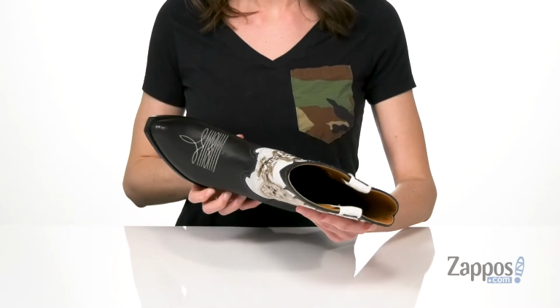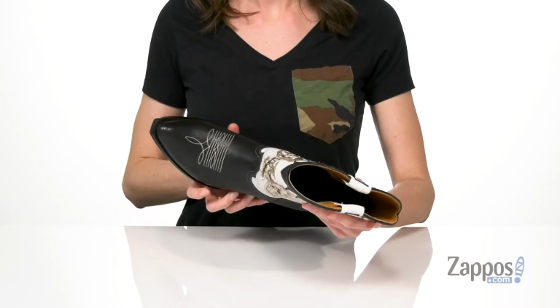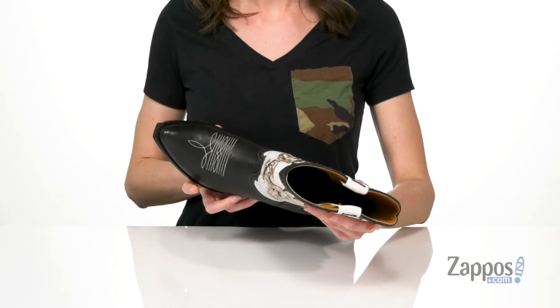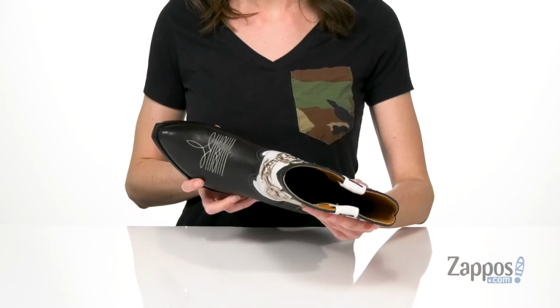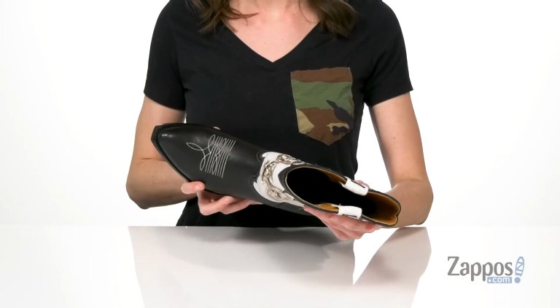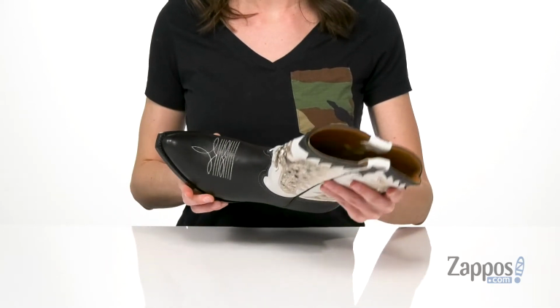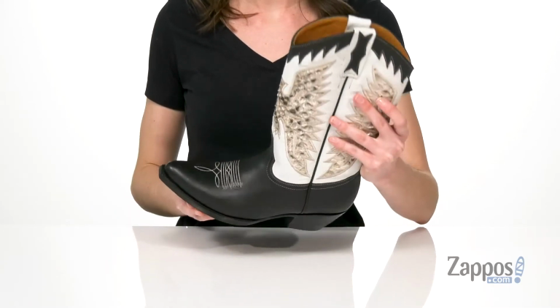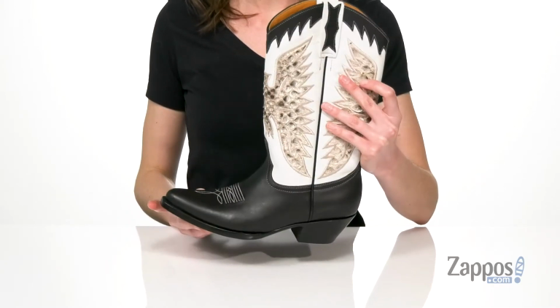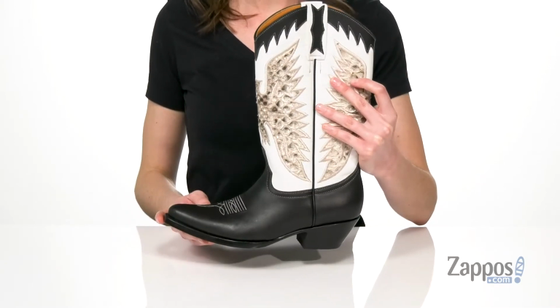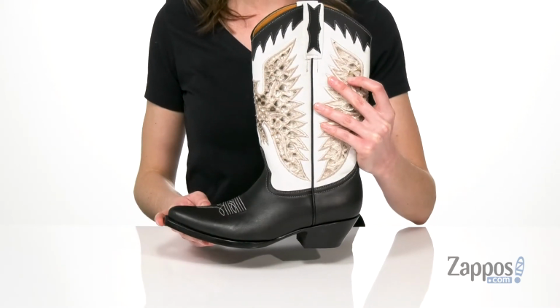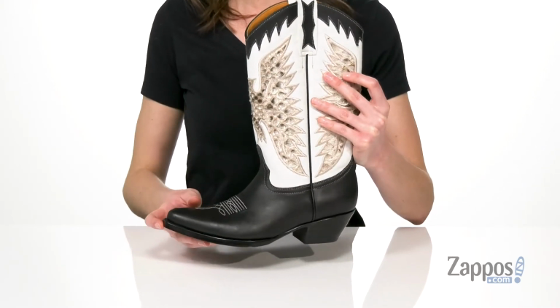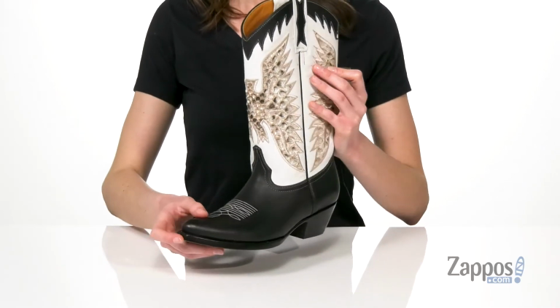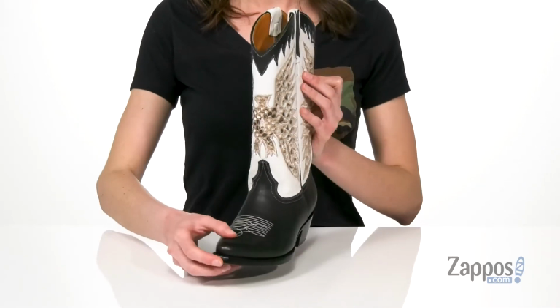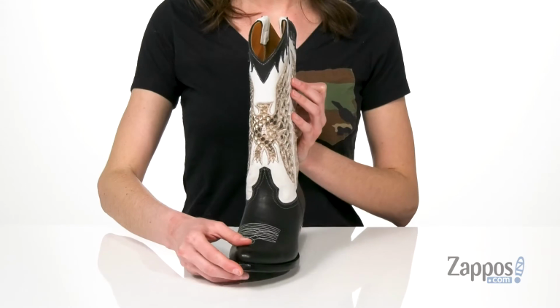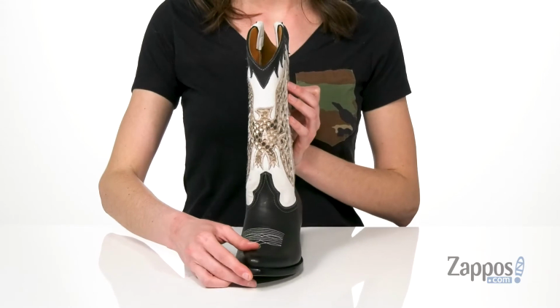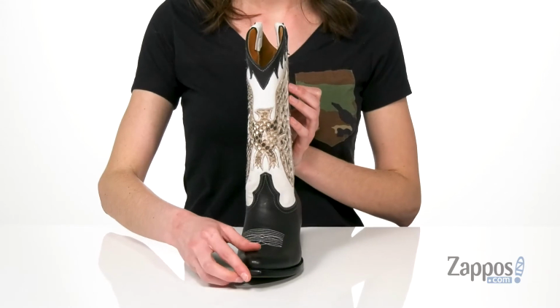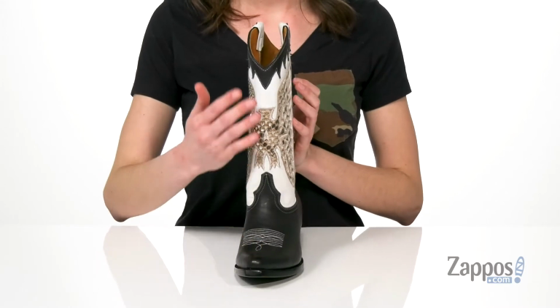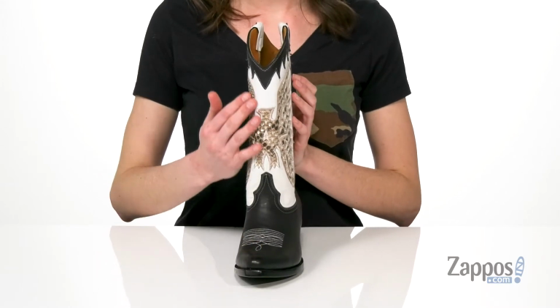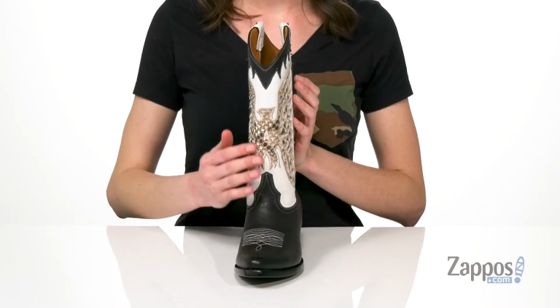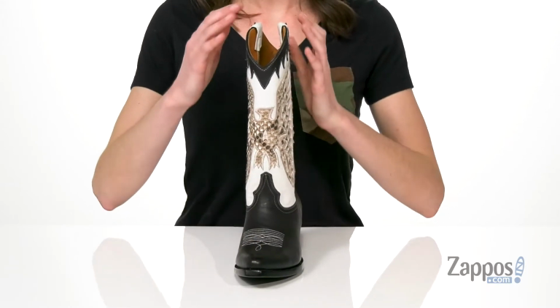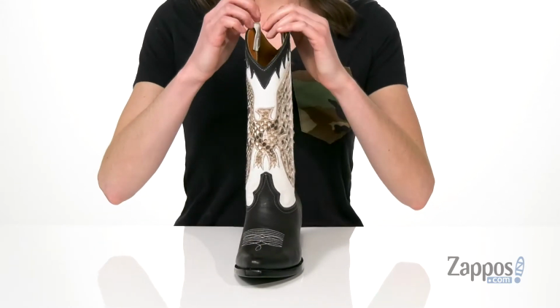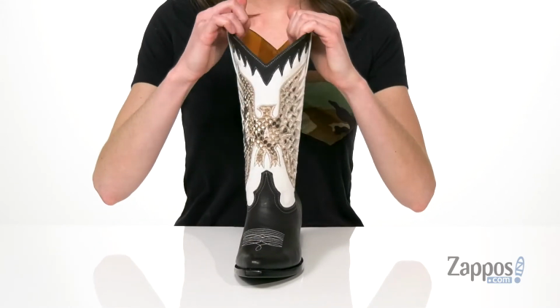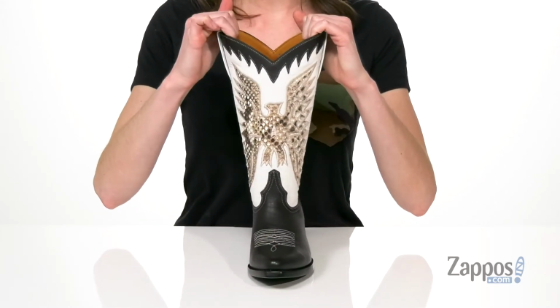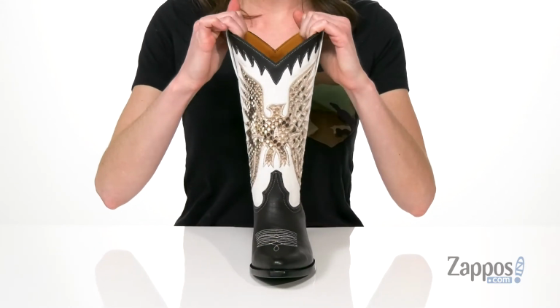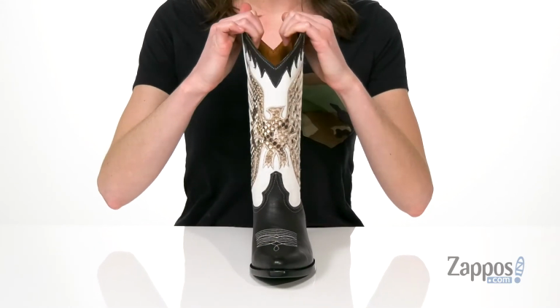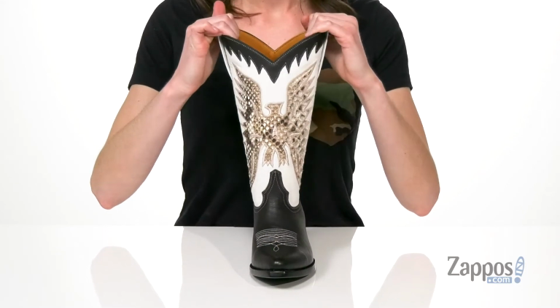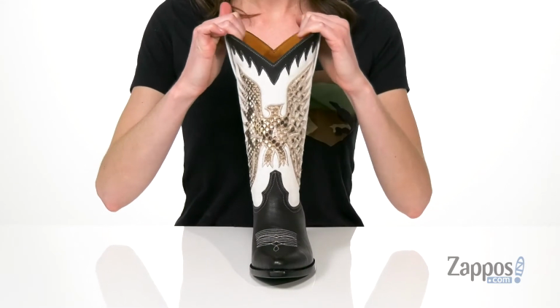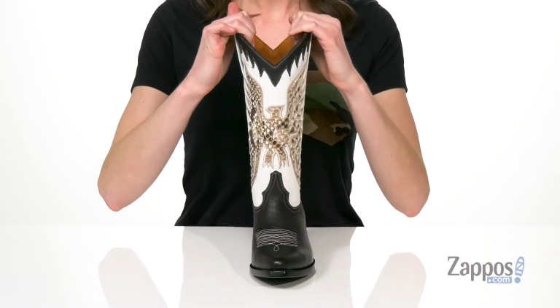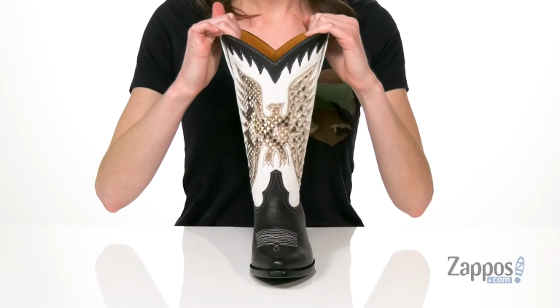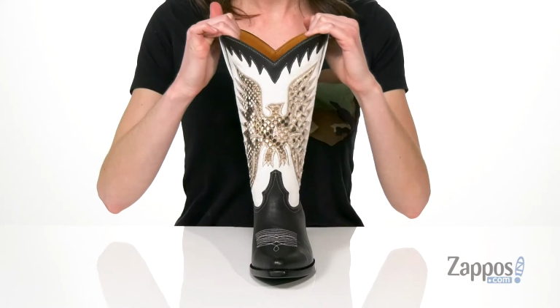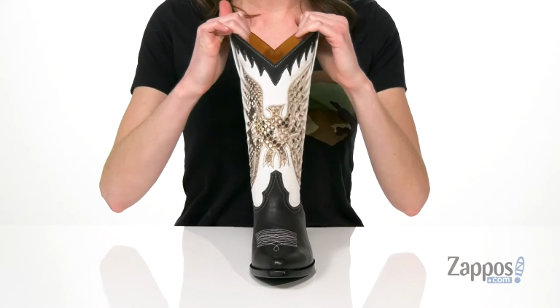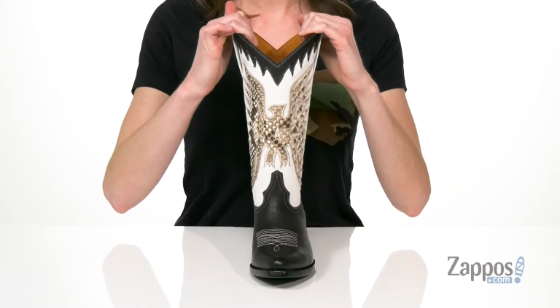They've got that western style stitching on the vamp and a snipped toe at the front, but the coolest feature is that reptile embossed firebird on the shaft. You can kind of make them fly away even — how cool!